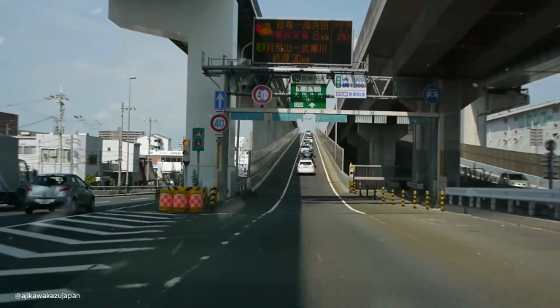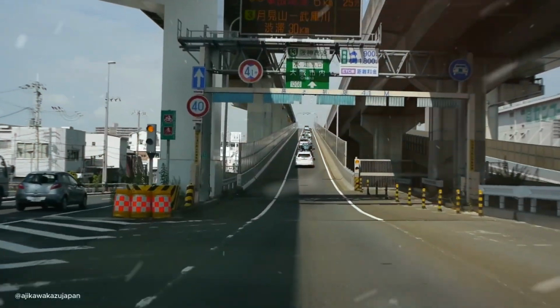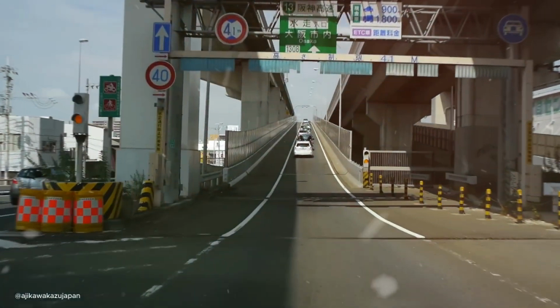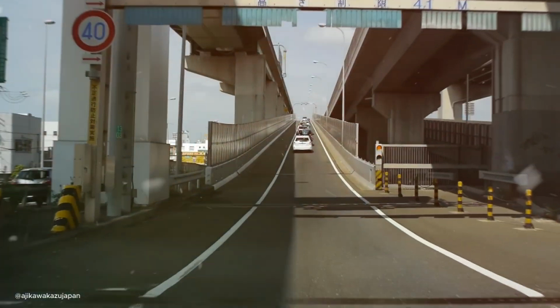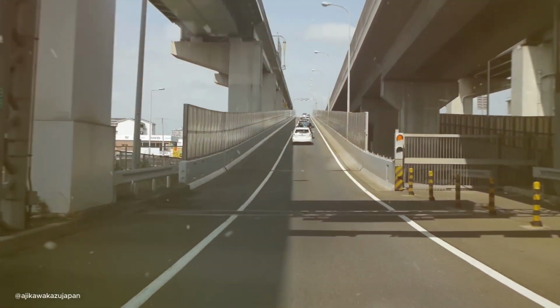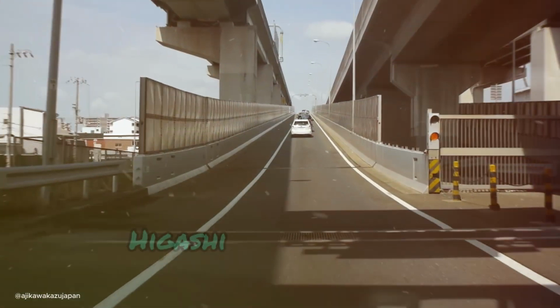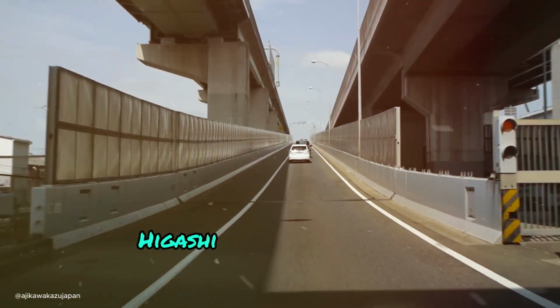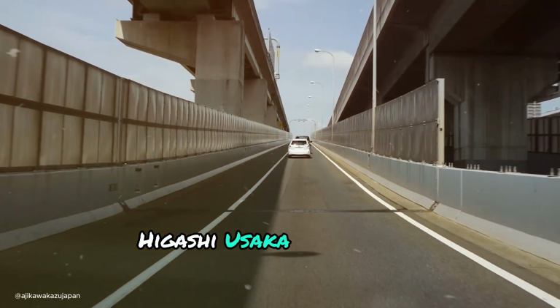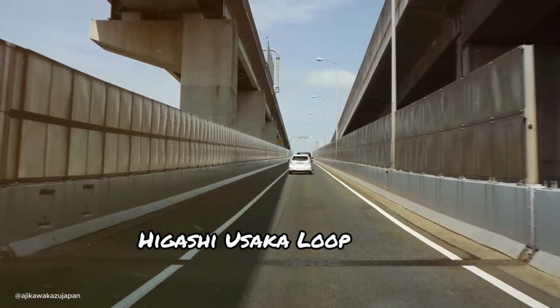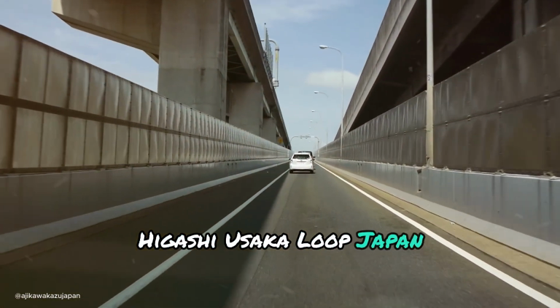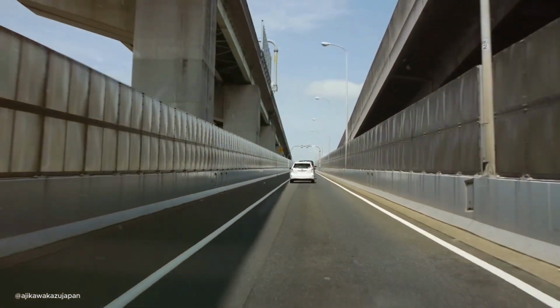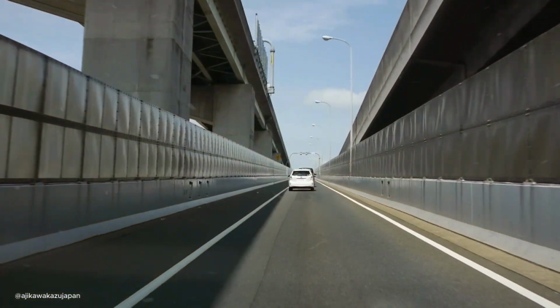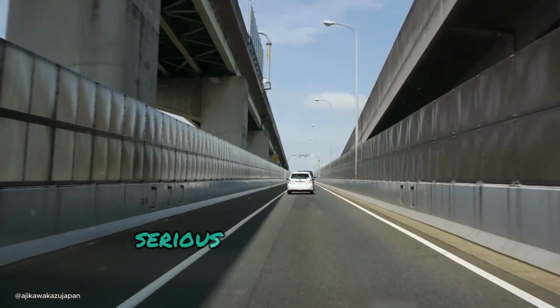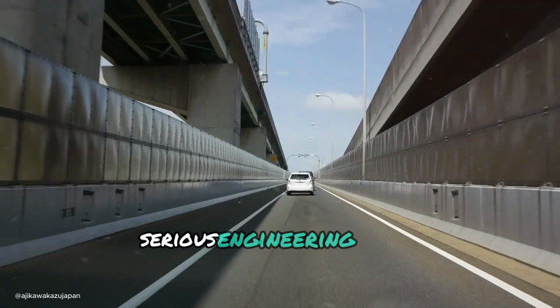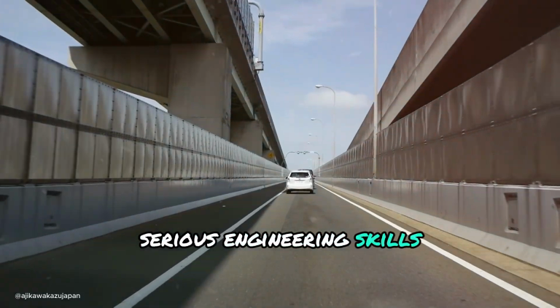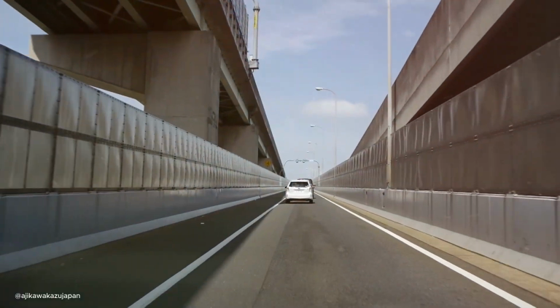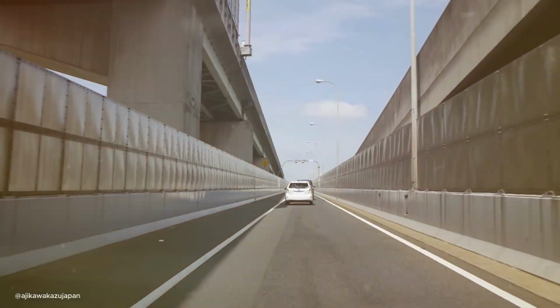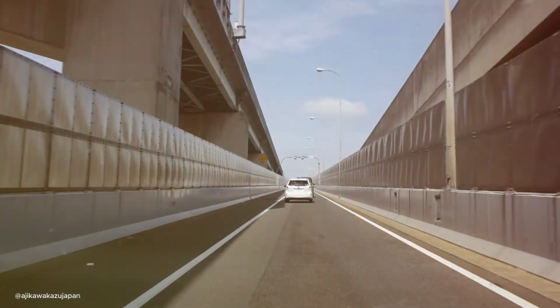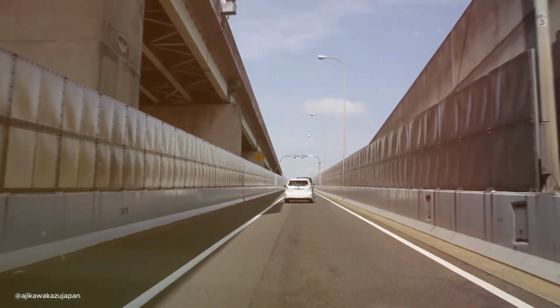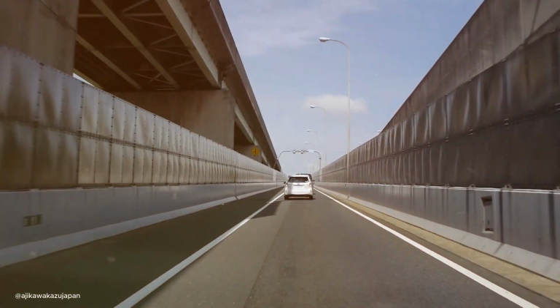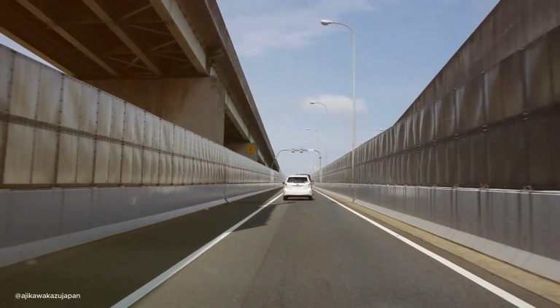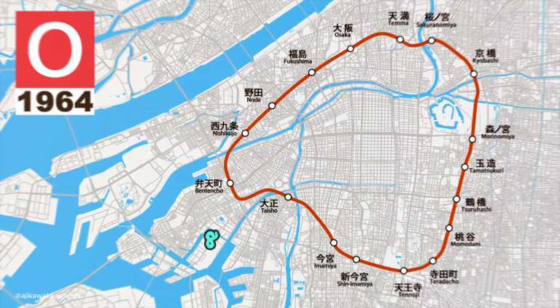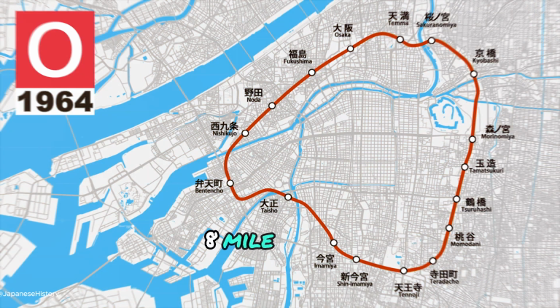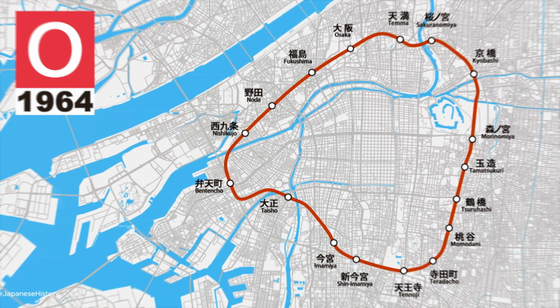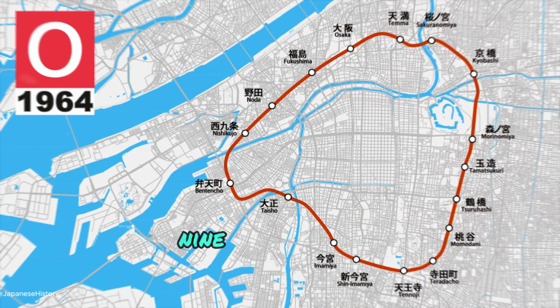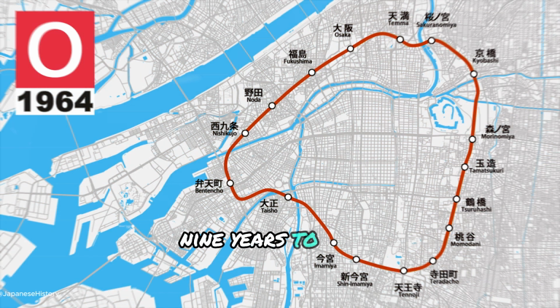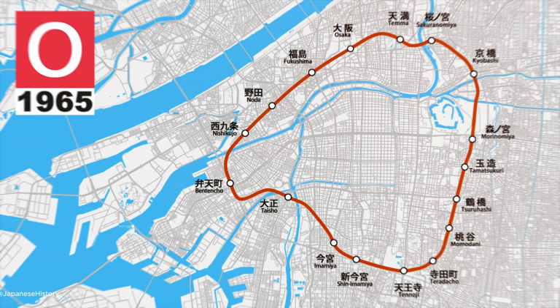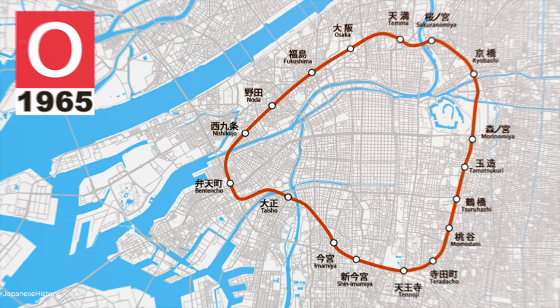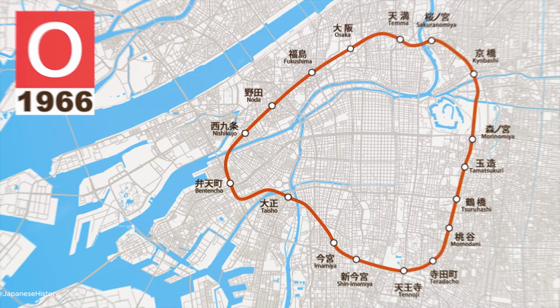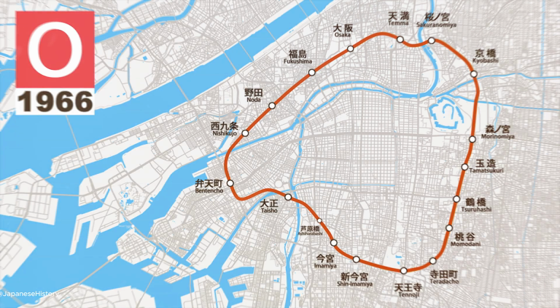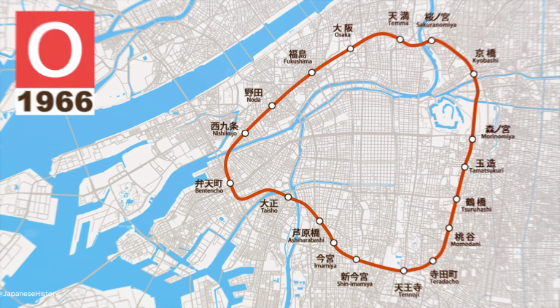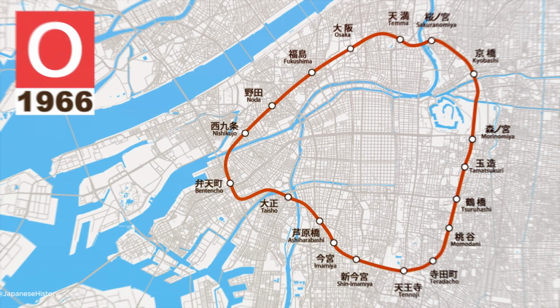Our next destination is Higashi Osaka Loop, Japan. Japan brings some serious engineering skills to the table with the Higashi Osaka Loop. This 8-mile marvel took 9 years to build and is a testament to Japanese precision.